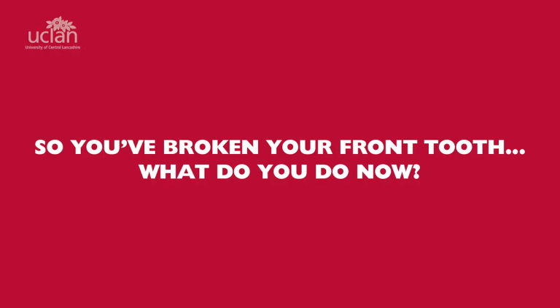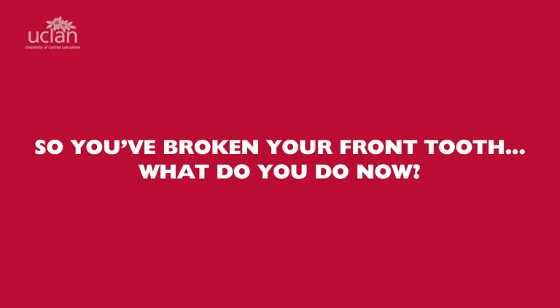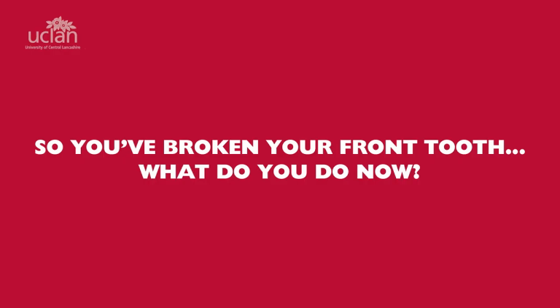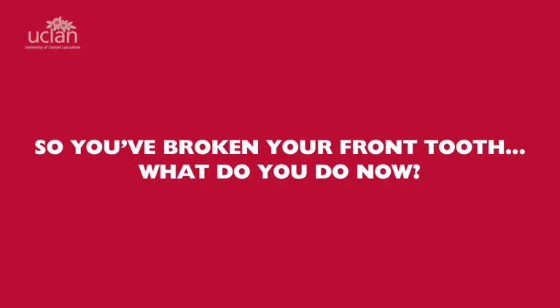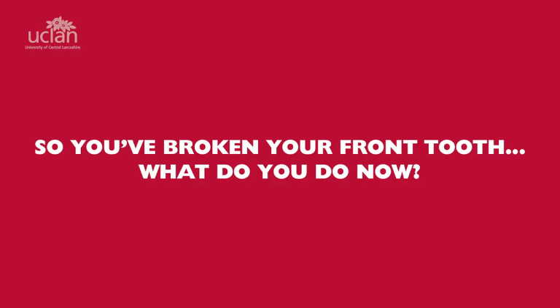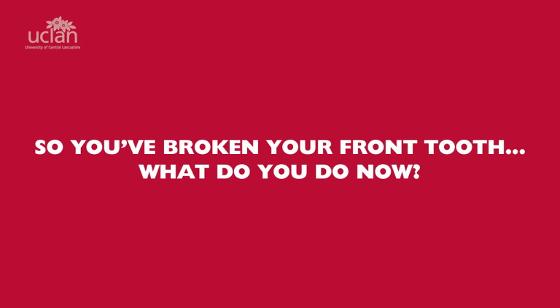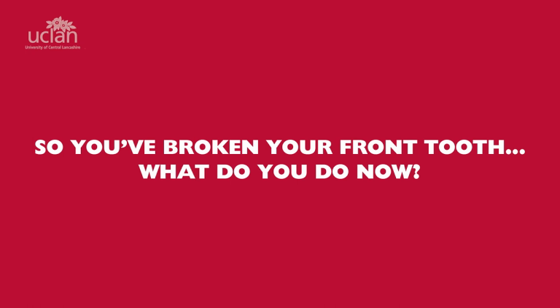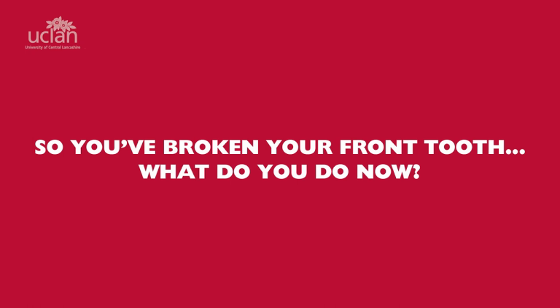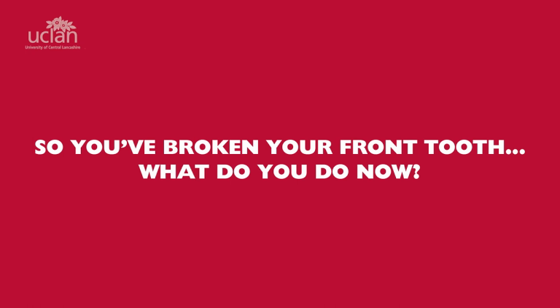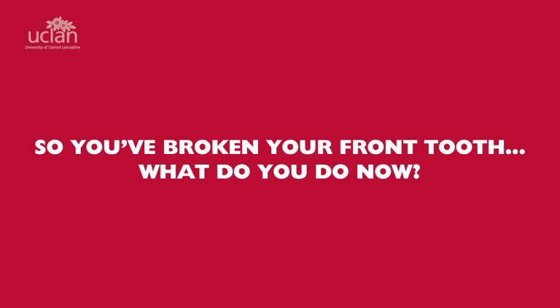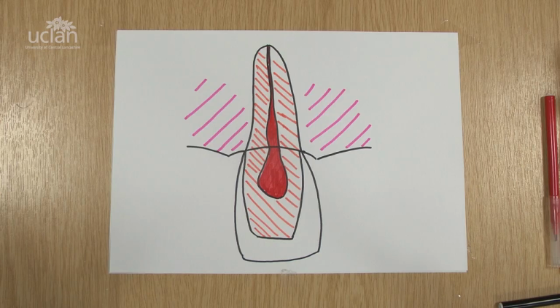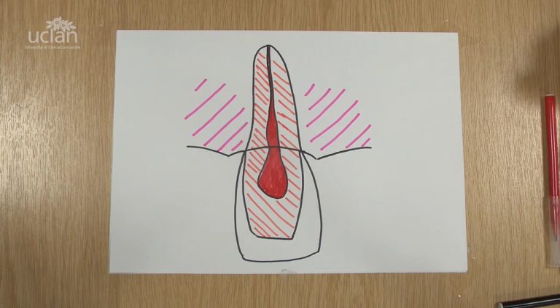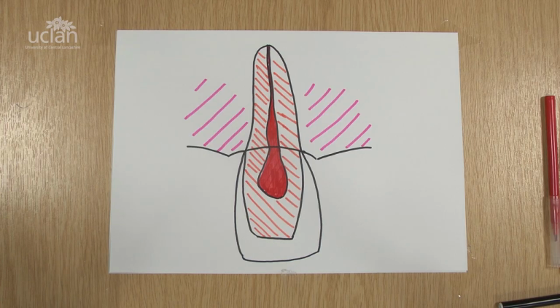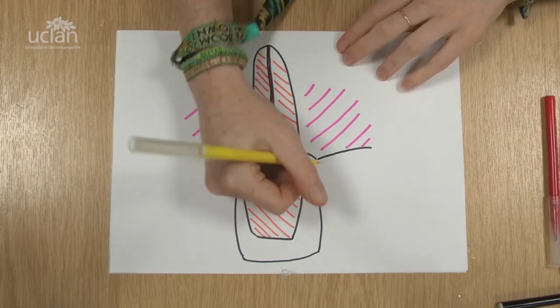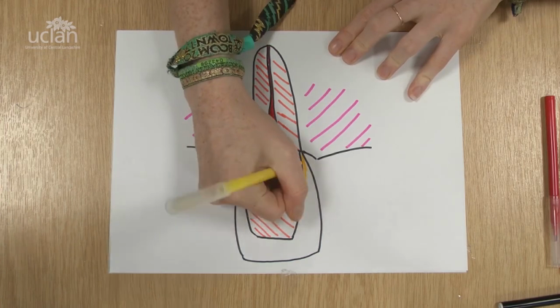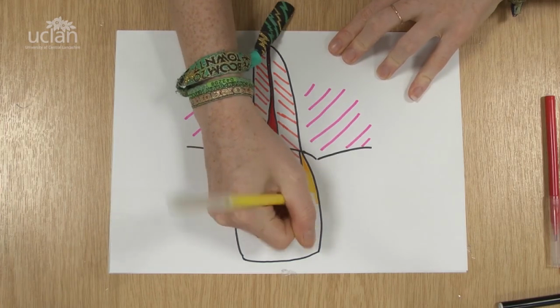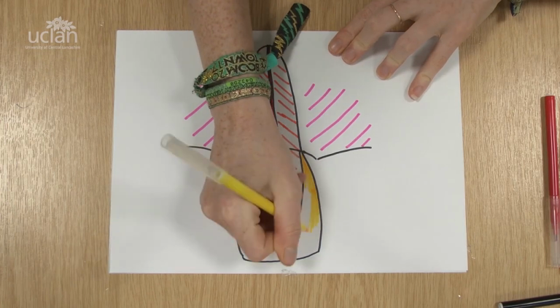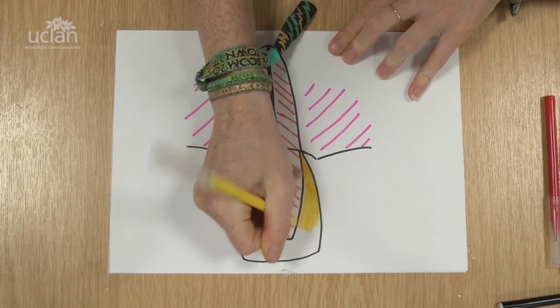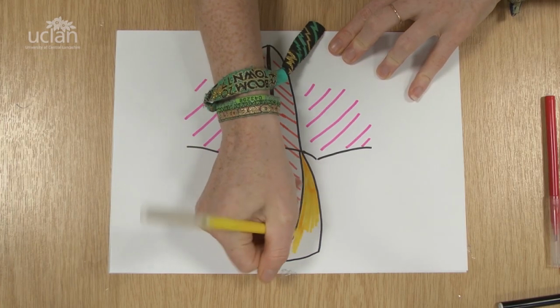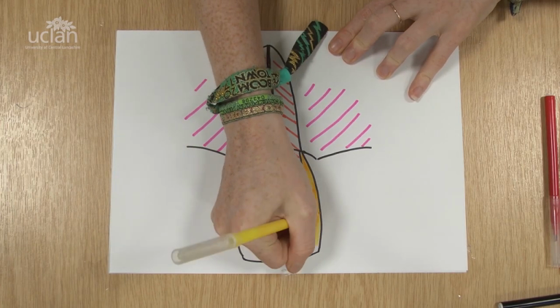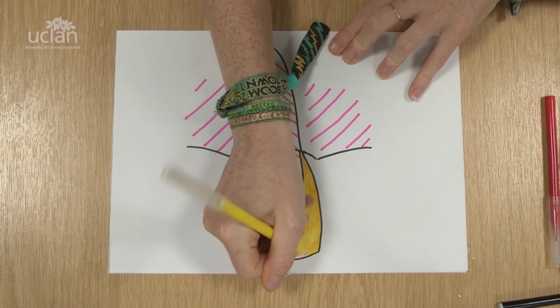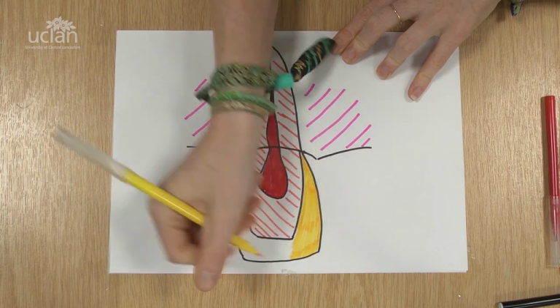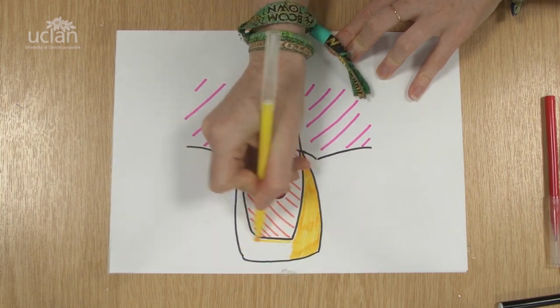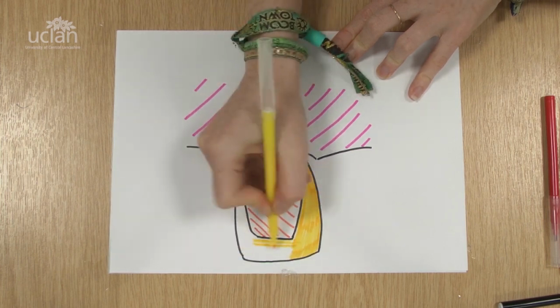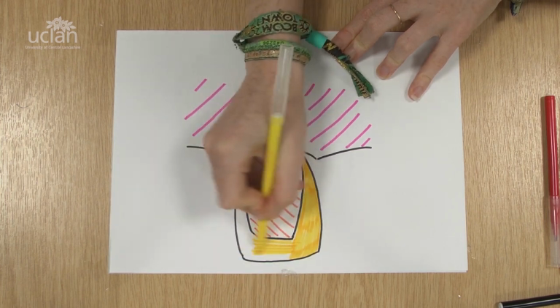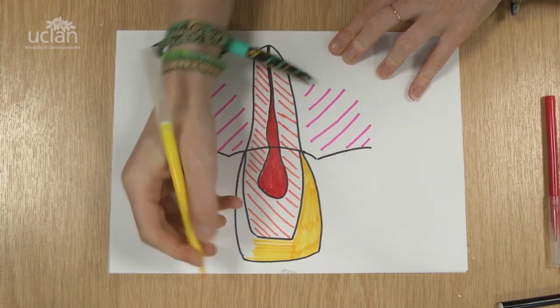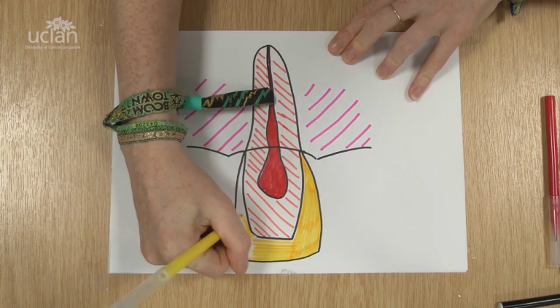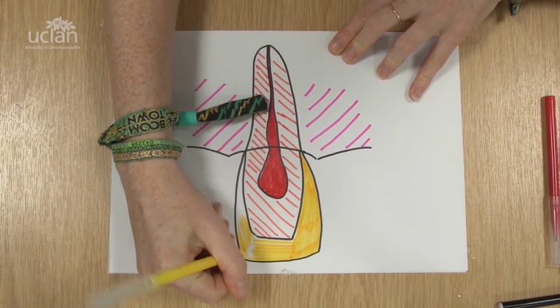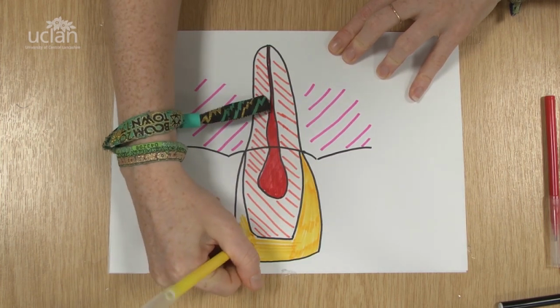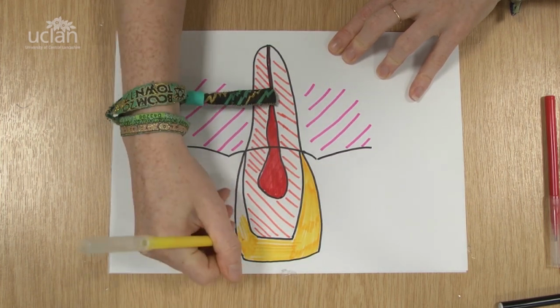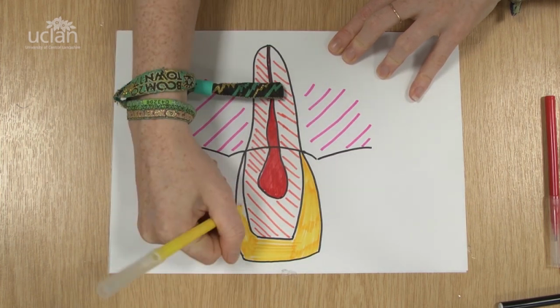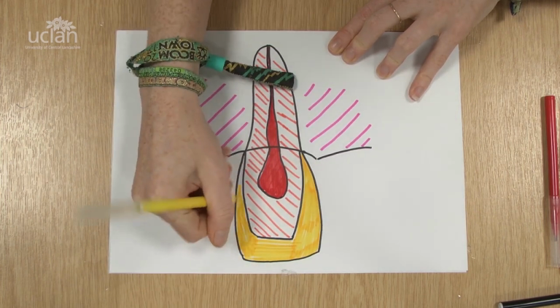So you've broken your front tooth, what do you do now? The front tooth is made up of three layers: the pulp and nerve in the center, the dentine around it, and finally the enamel.